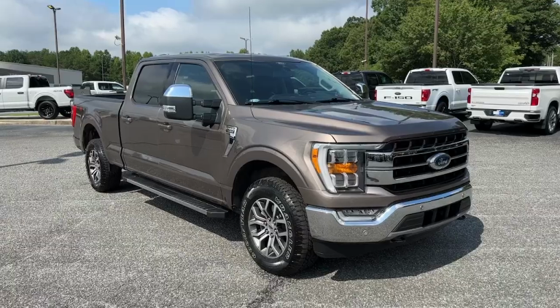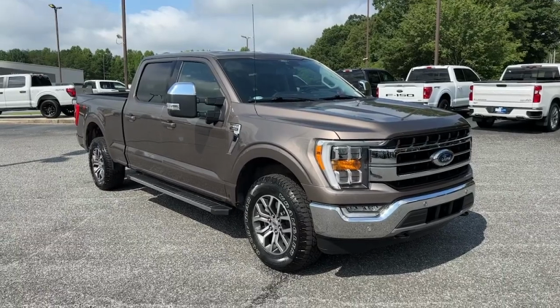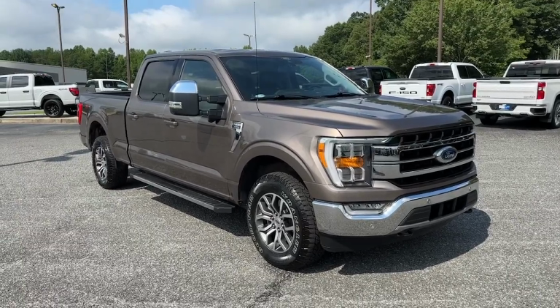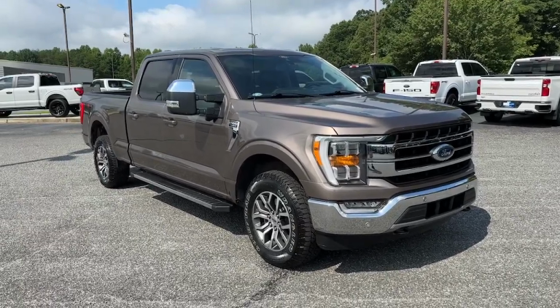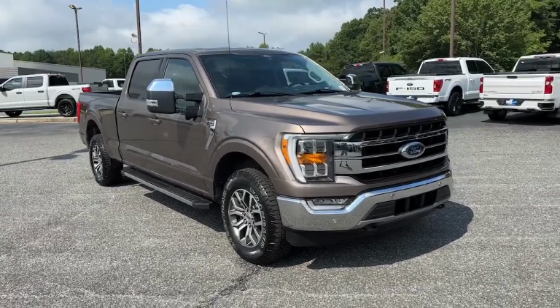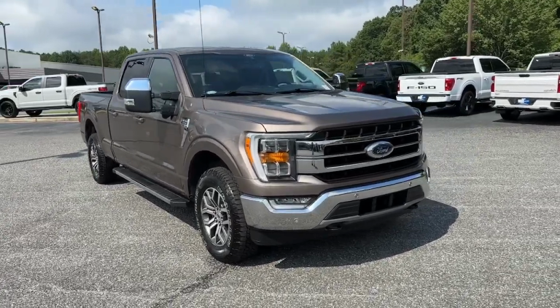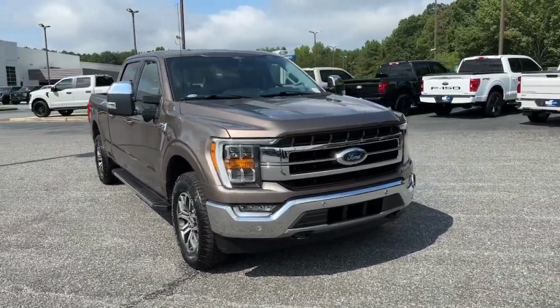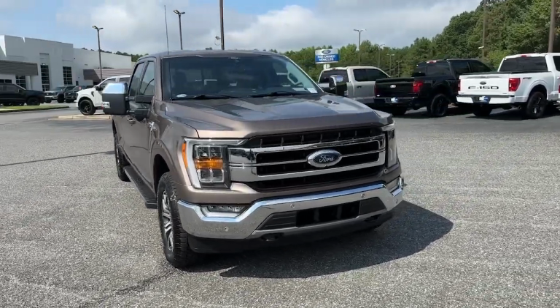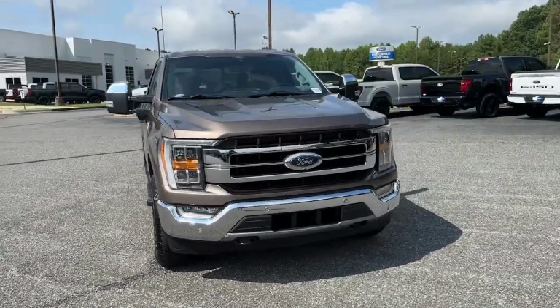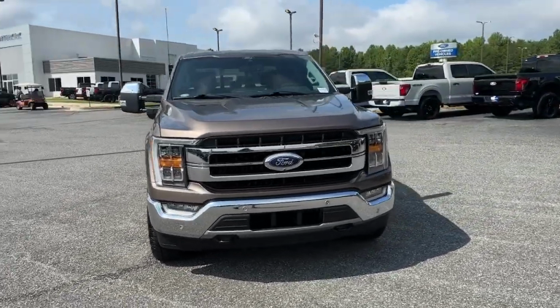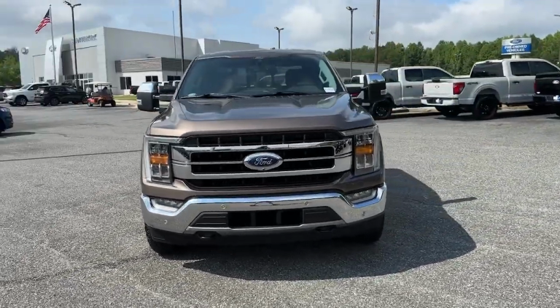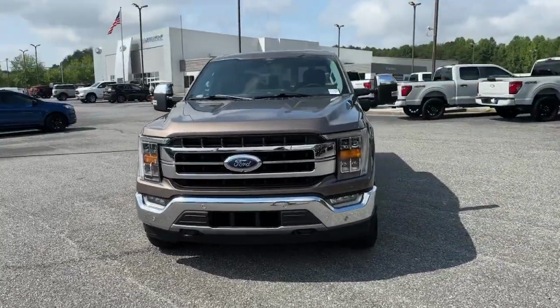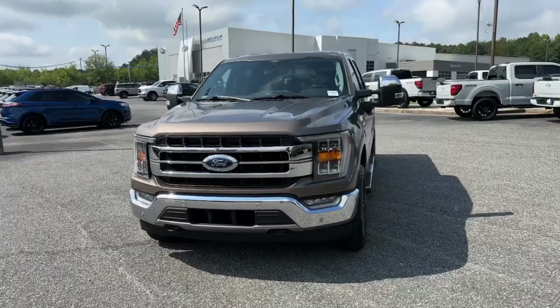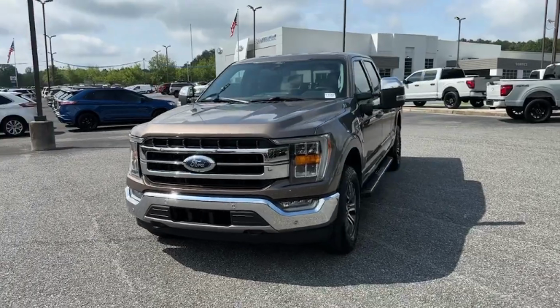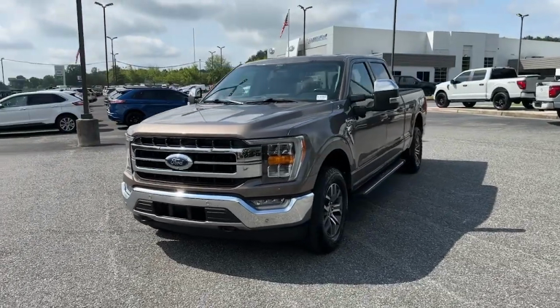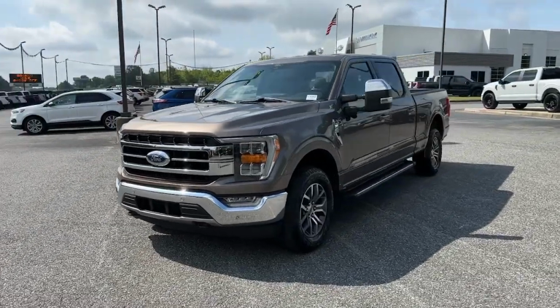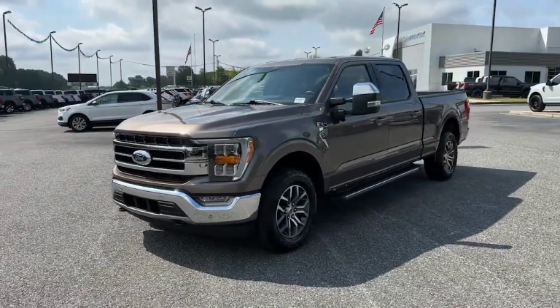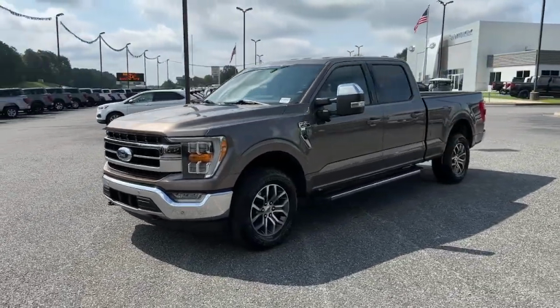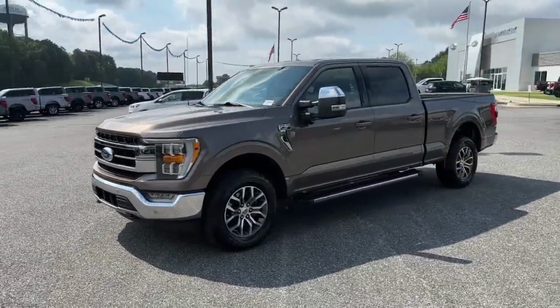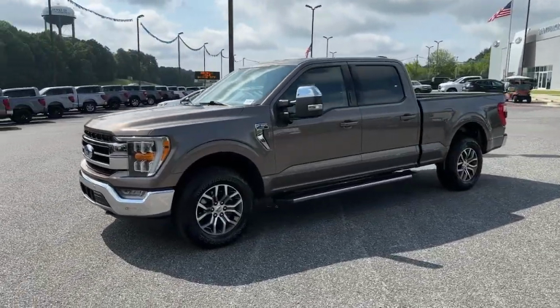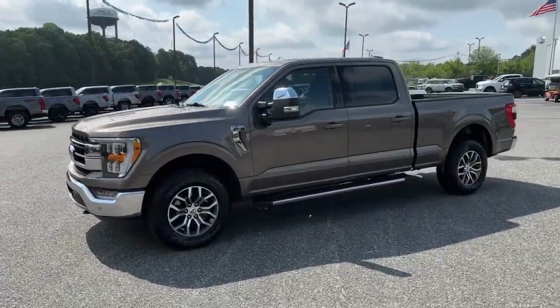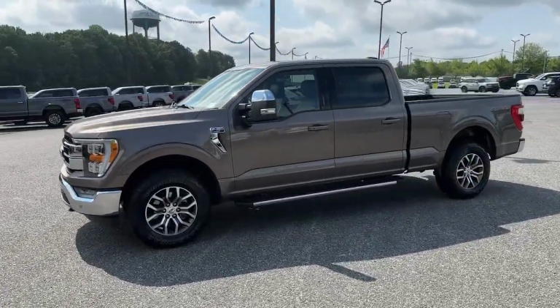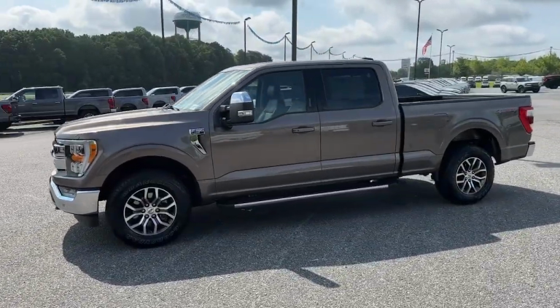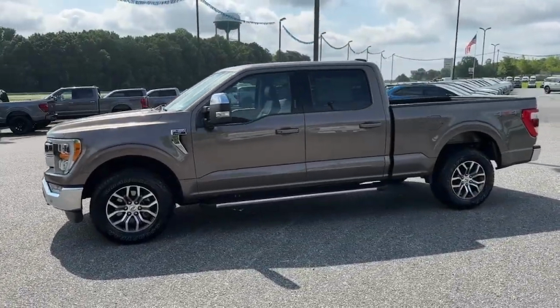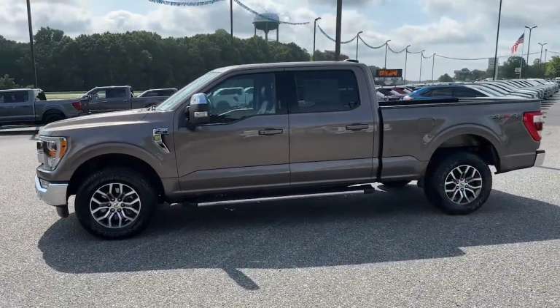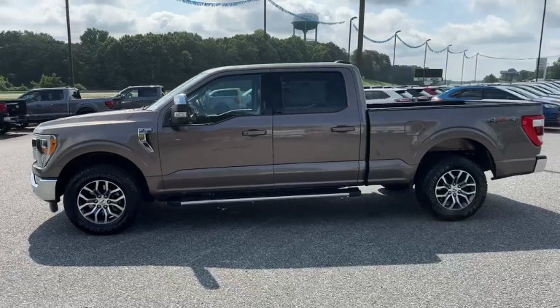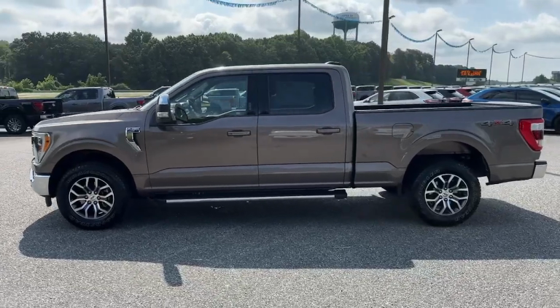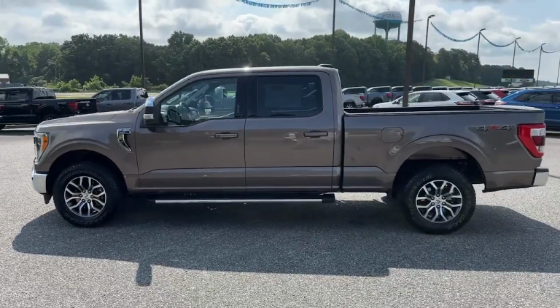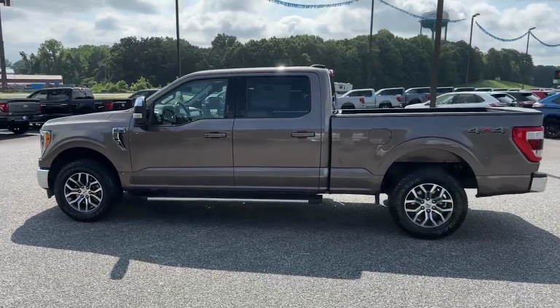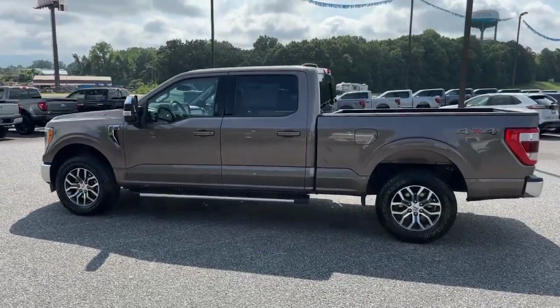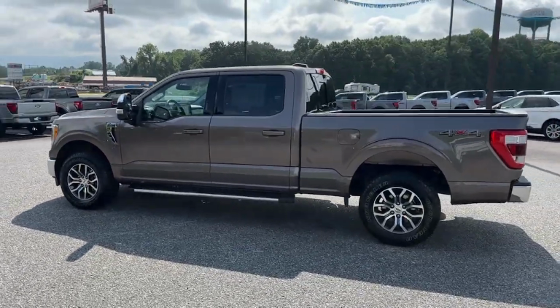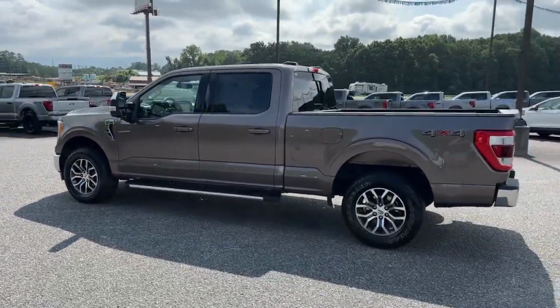You'll have love at first sight with the 2021 Ford F-150. With less than 15,000 miles on the odometer, this vehicle stands out from the rest. Take a closer look at this full-size F-150.